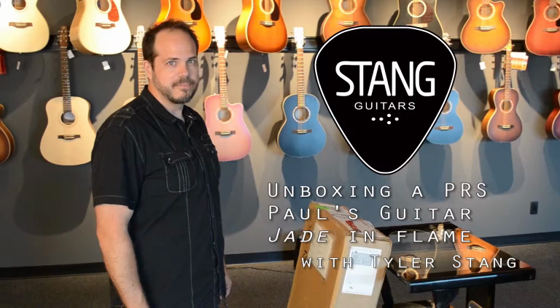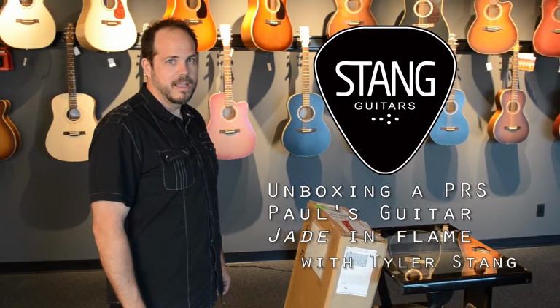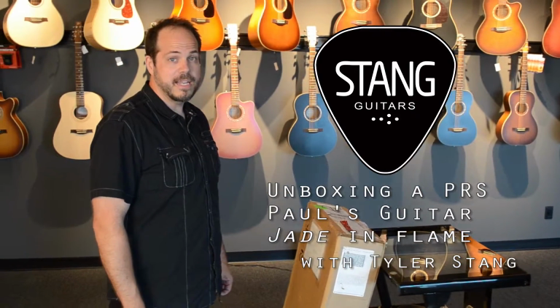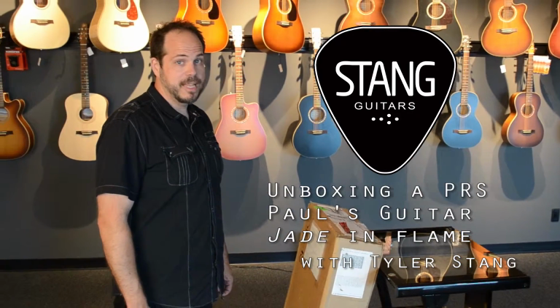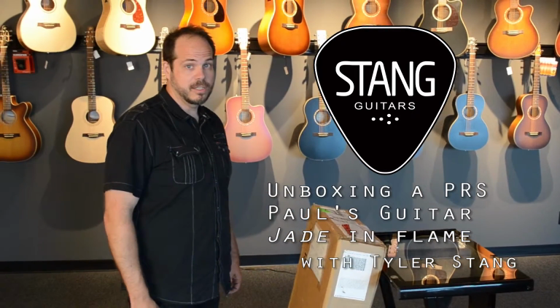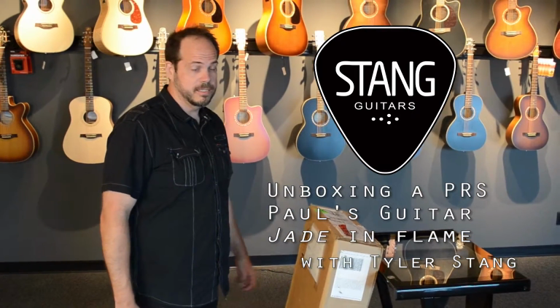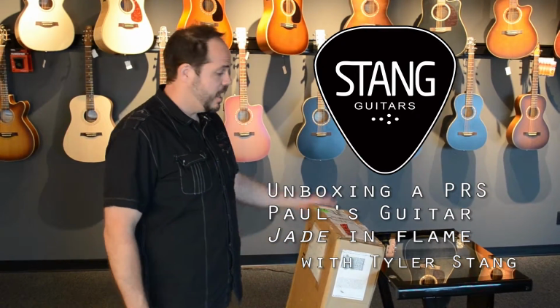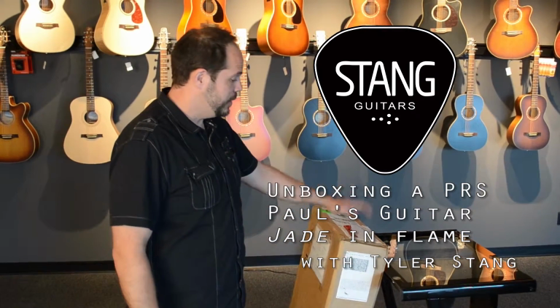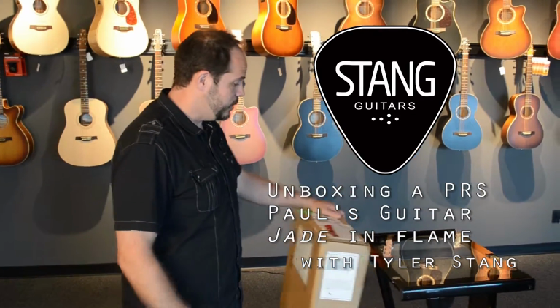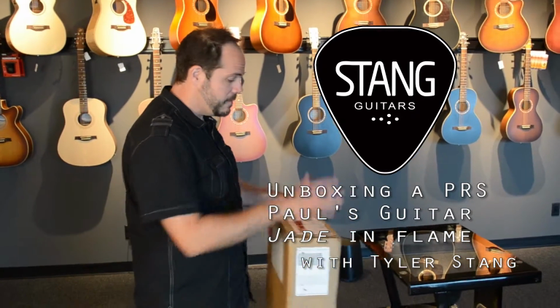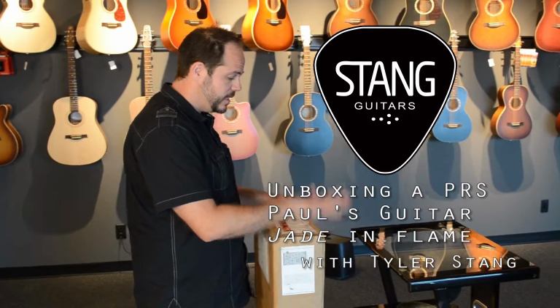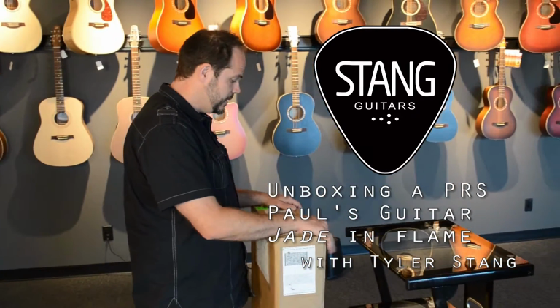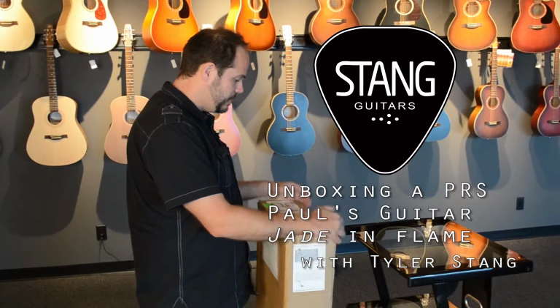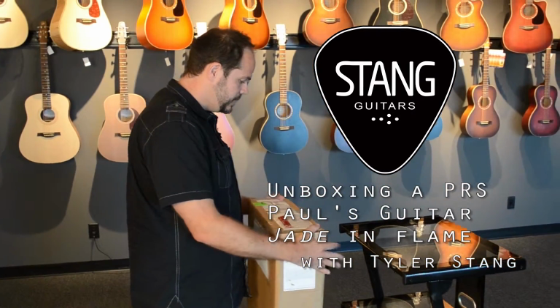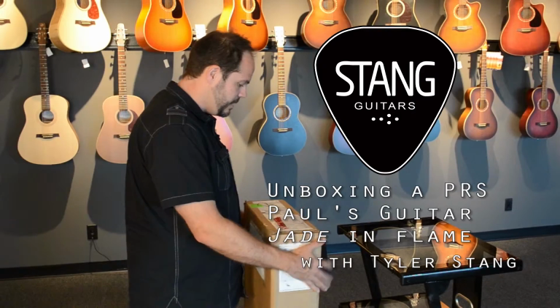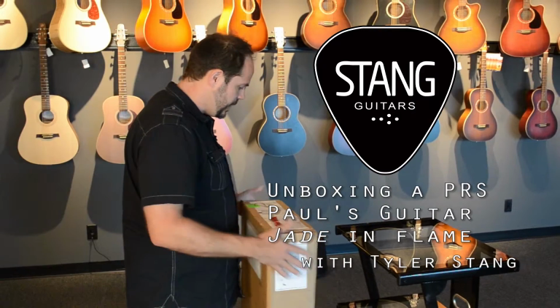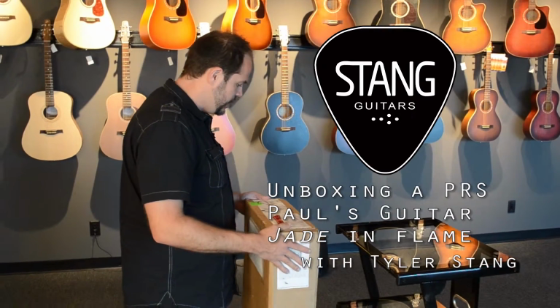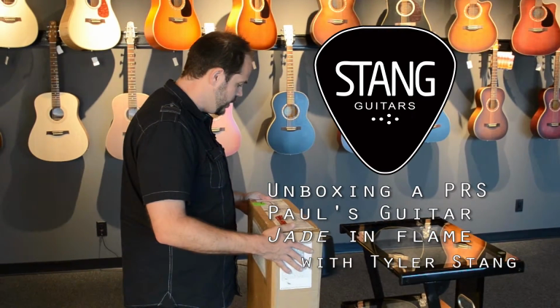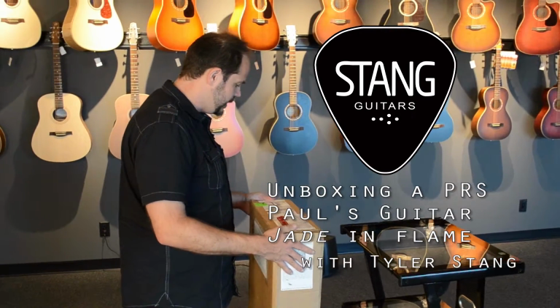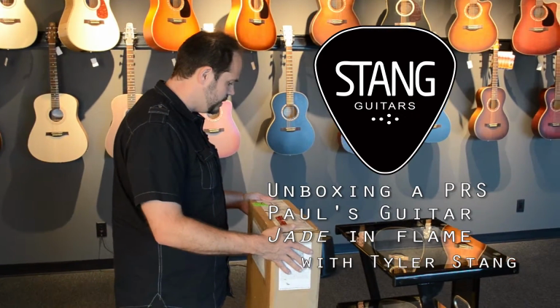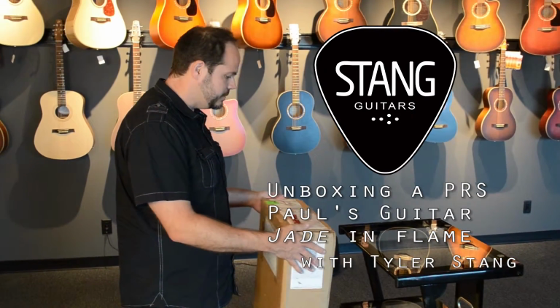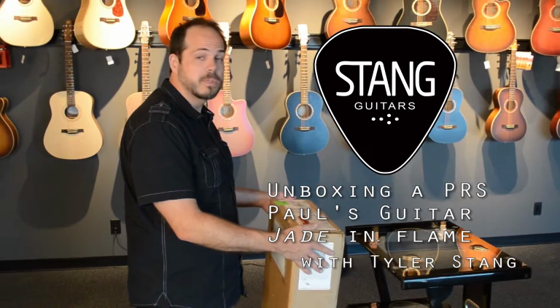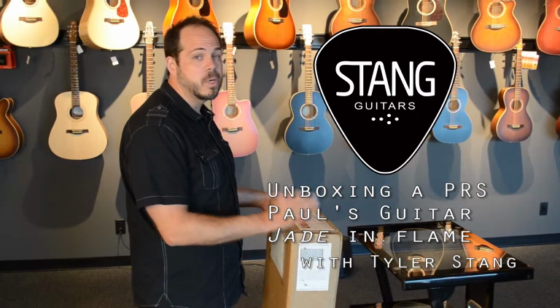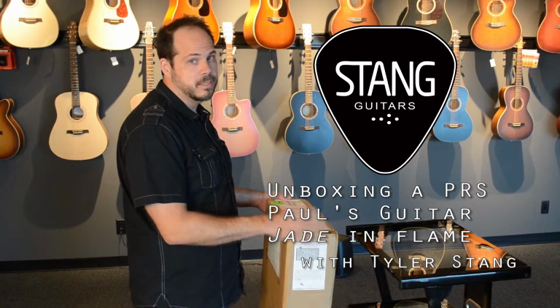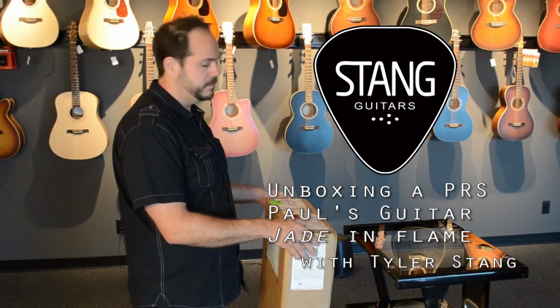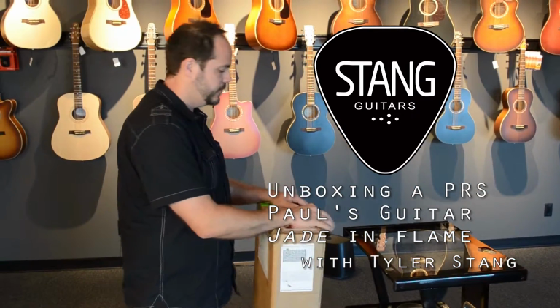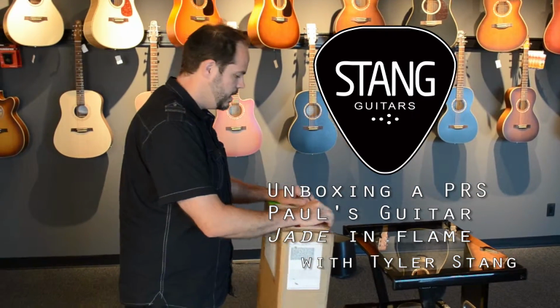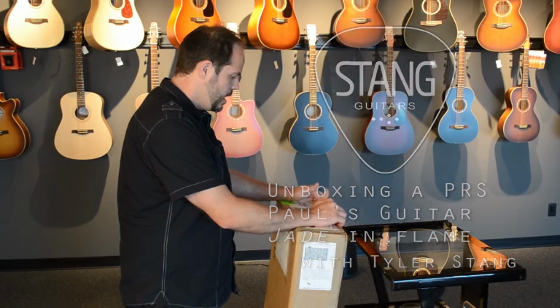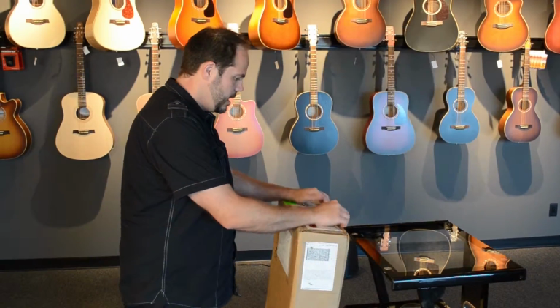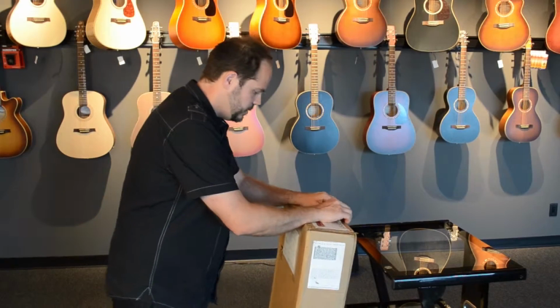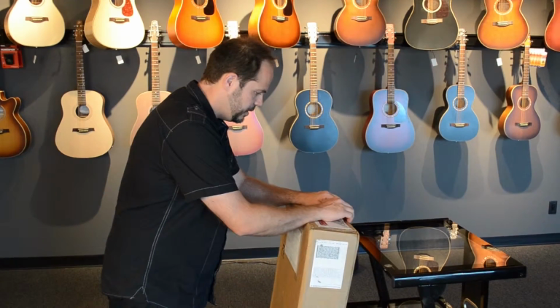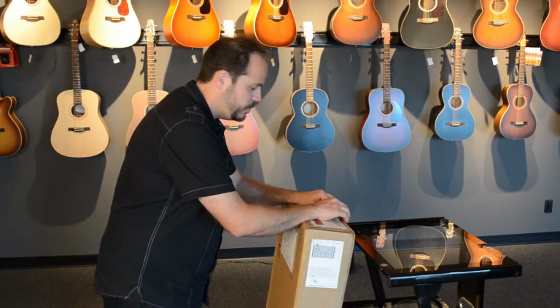Hey, Tyler with Stan Guitars here. We're going to do a quick unboxing on our latest Paul Reed Smith that came in the door. I'm really excited about this one. This one is a Paul's Guitar. So let's get it popped open.